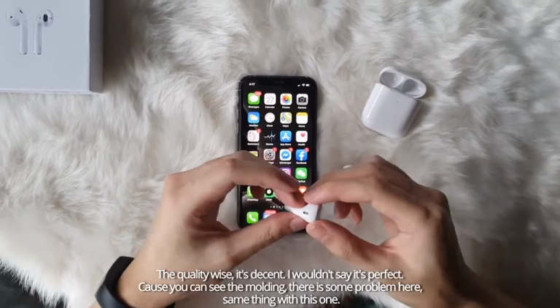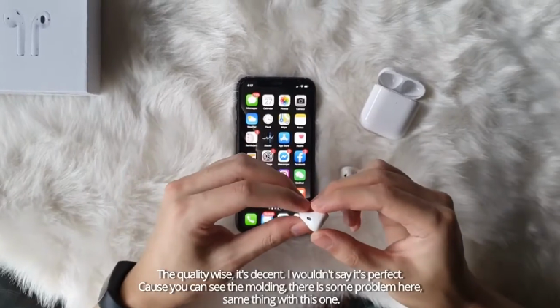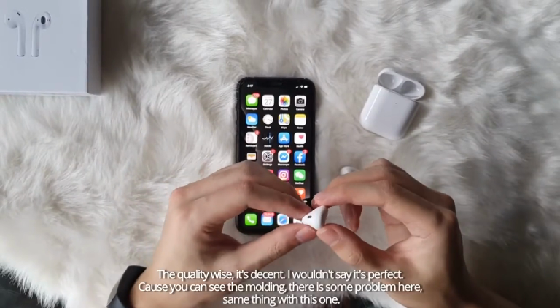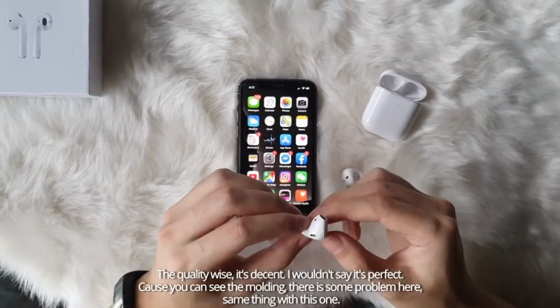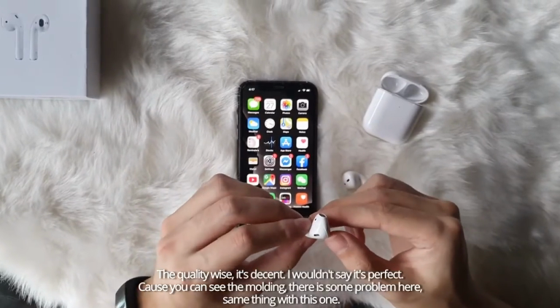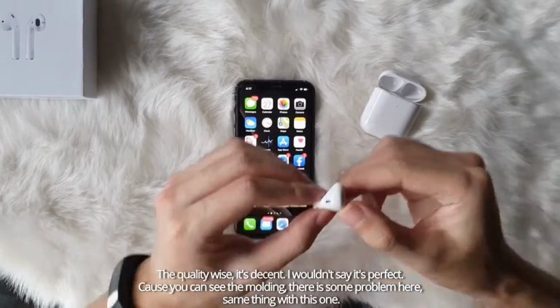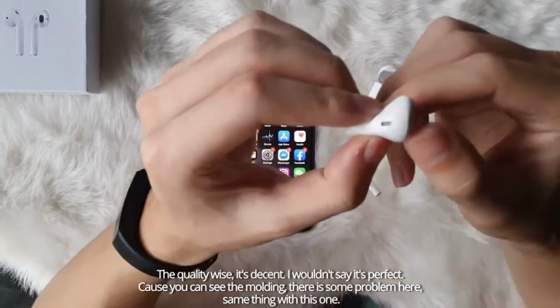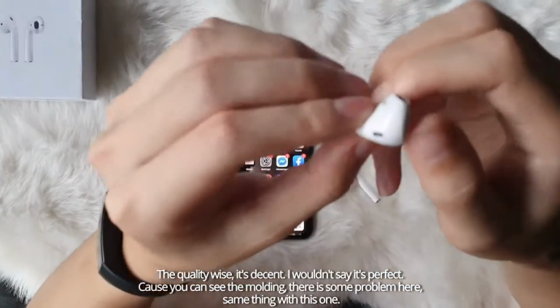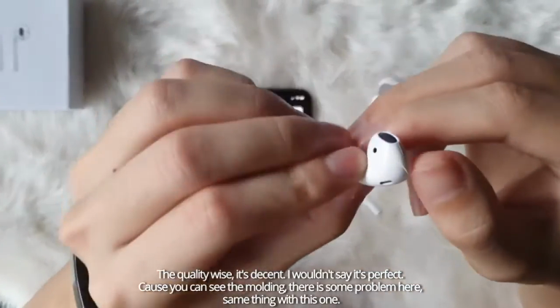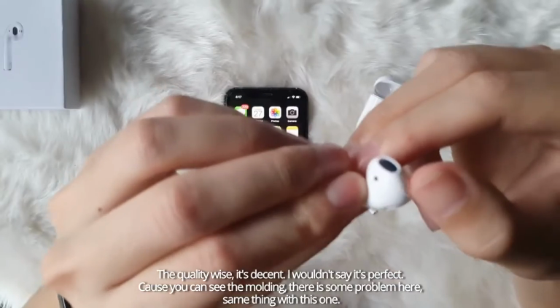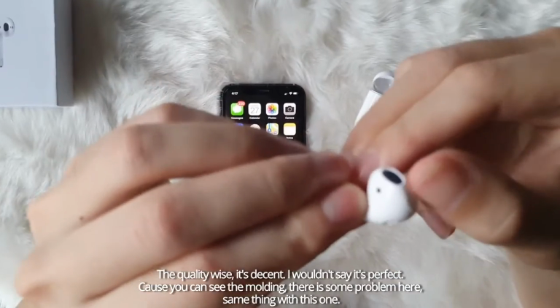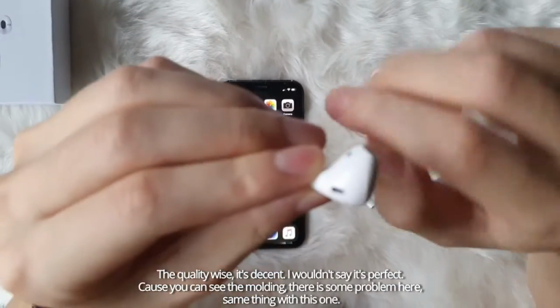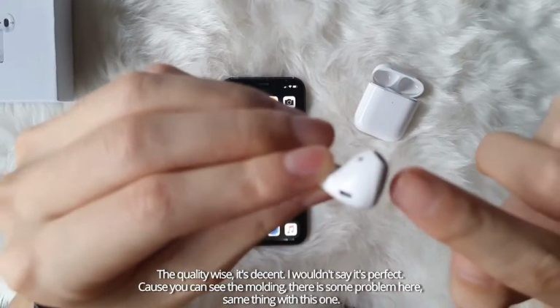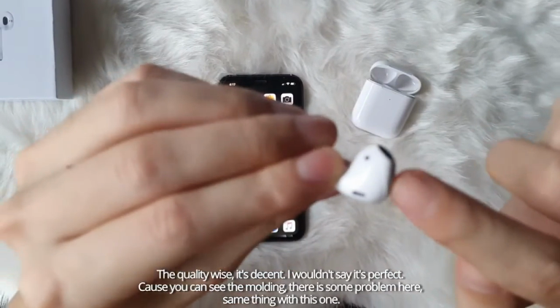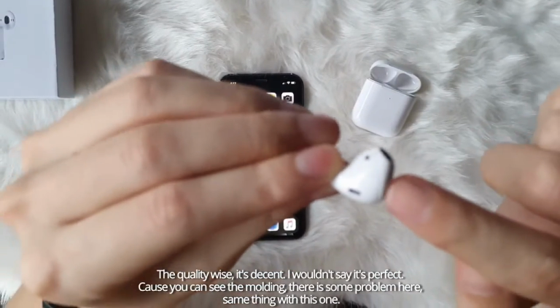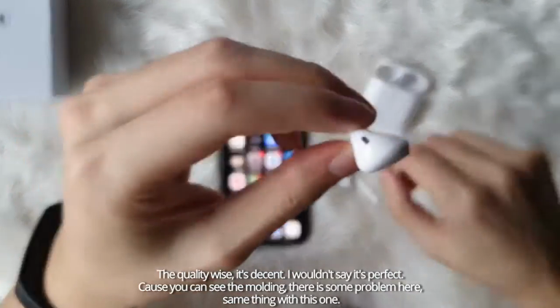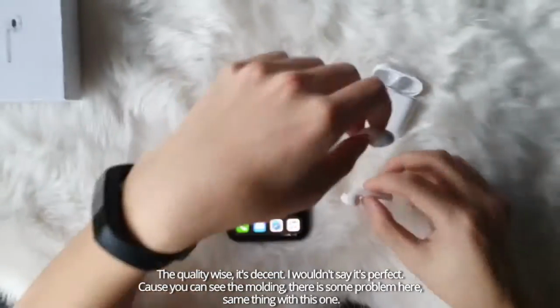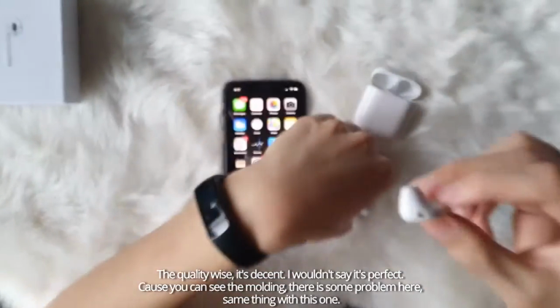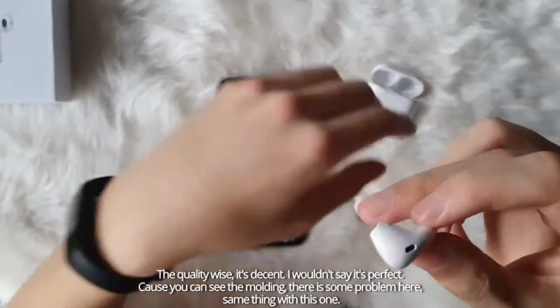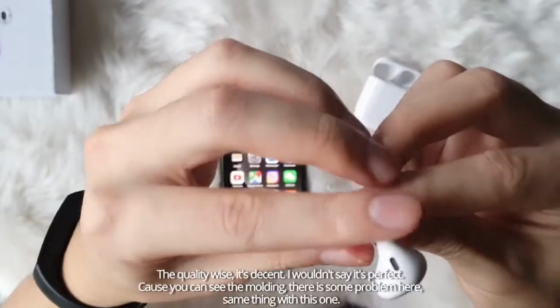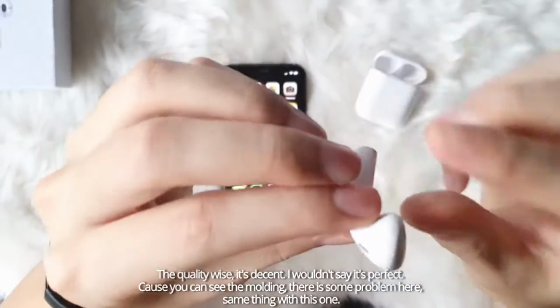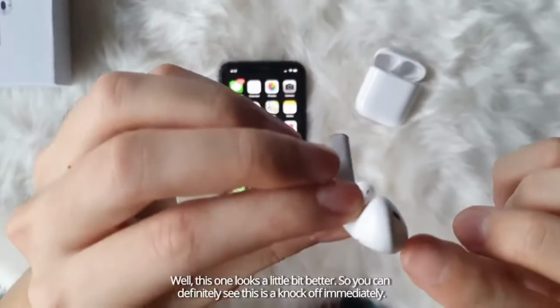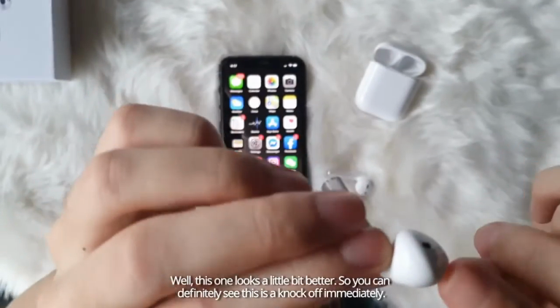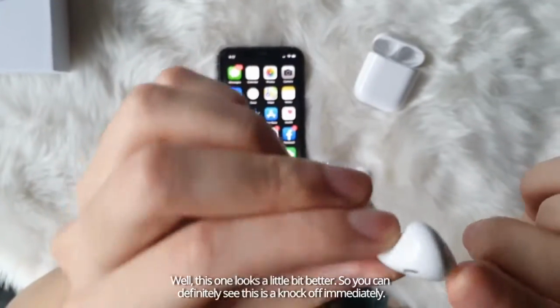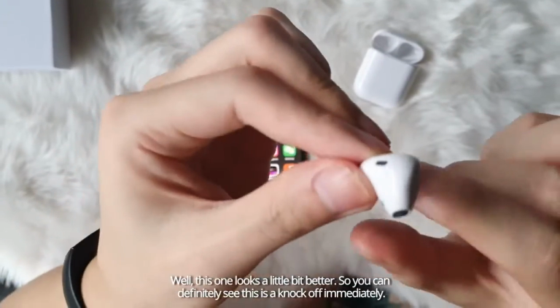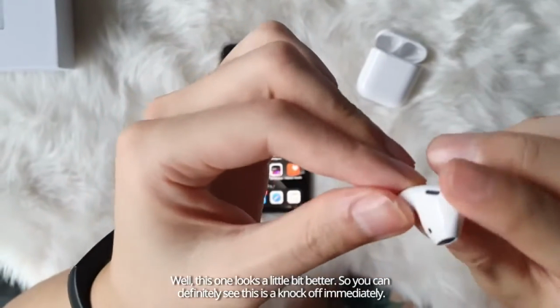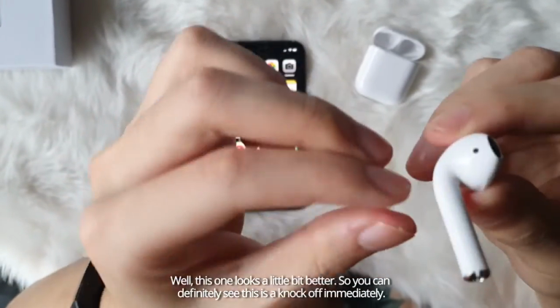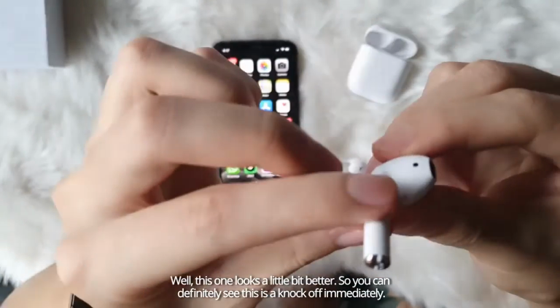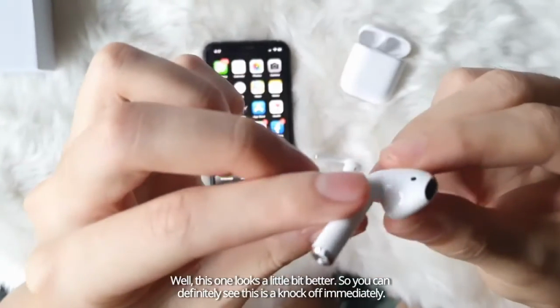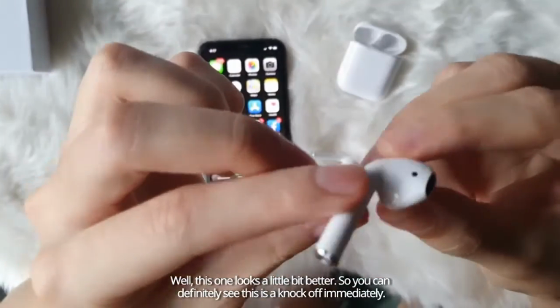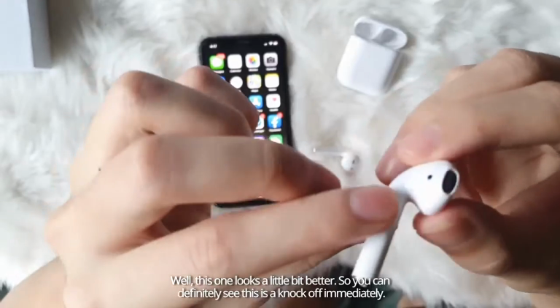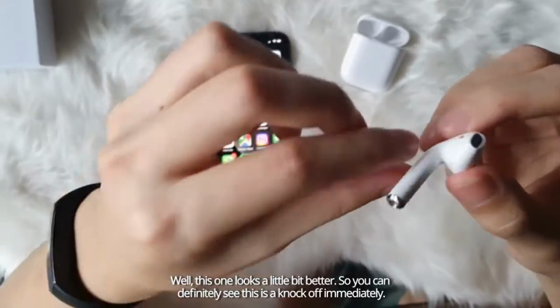it's decent, I wouldn't say it's perfect. As you can see, the molding — there's some problem here, you can see. Same thing with this one. Well, this one looks a little bit better. So you definitely can see this is a knockoff immediately.